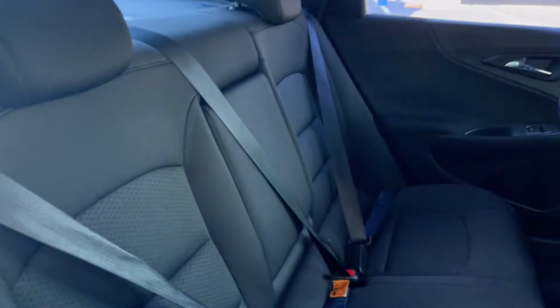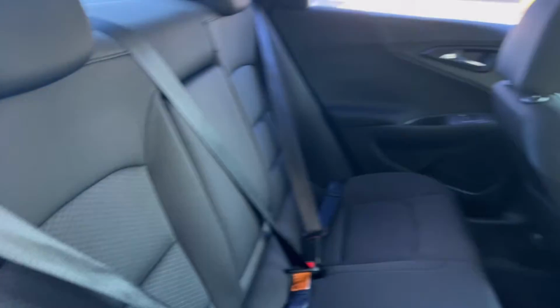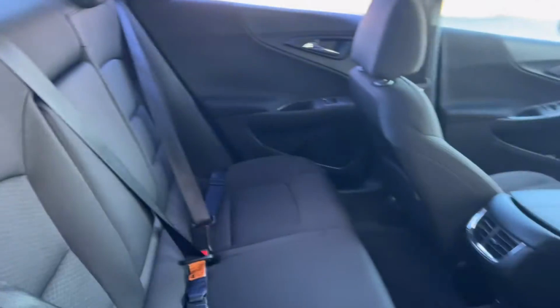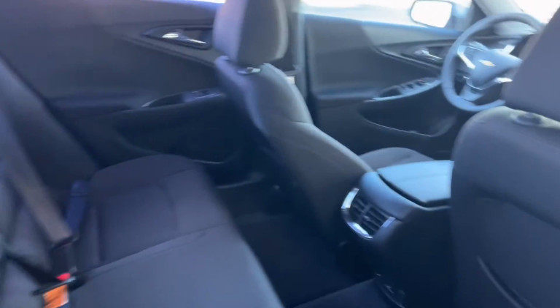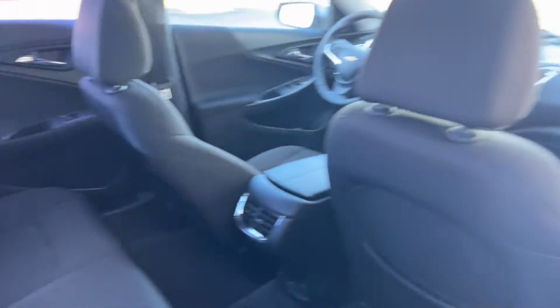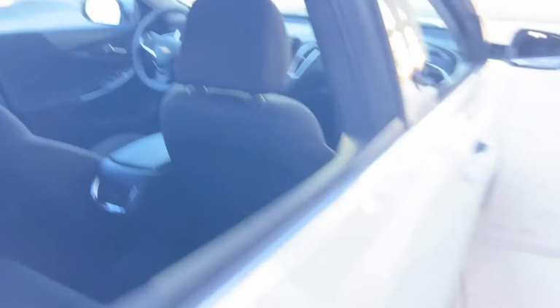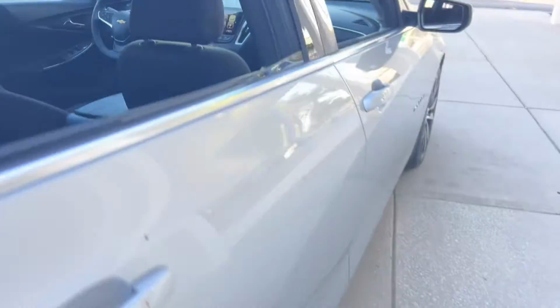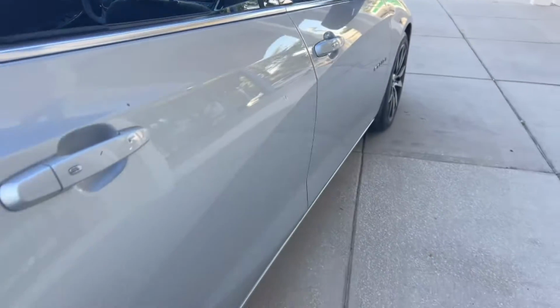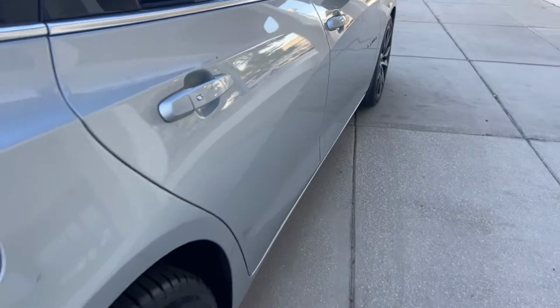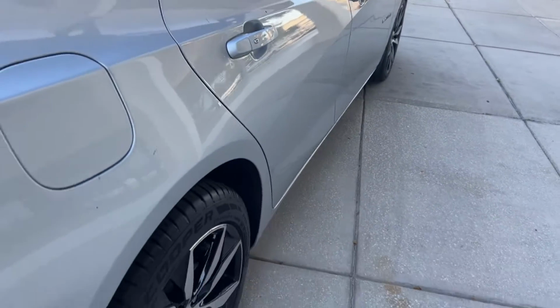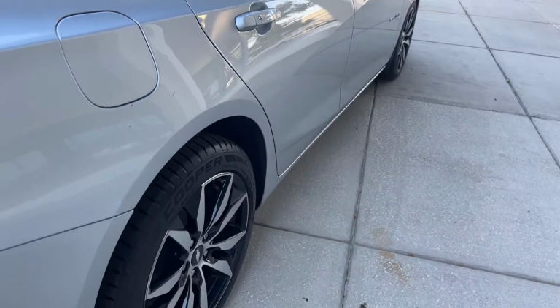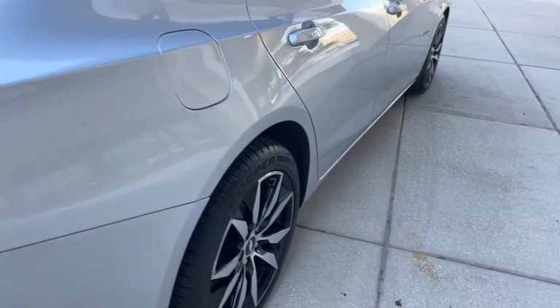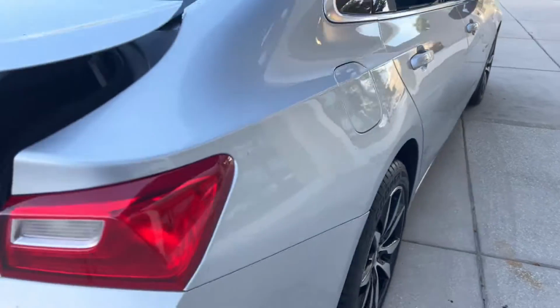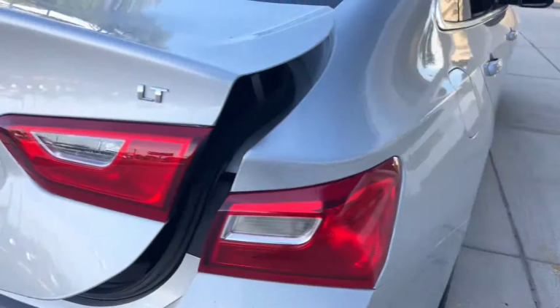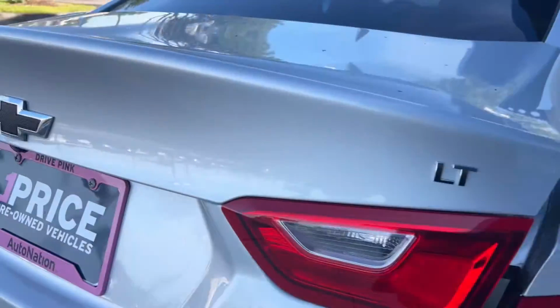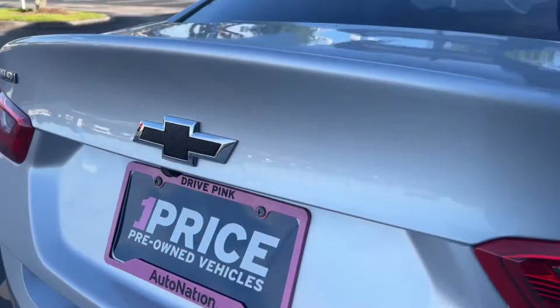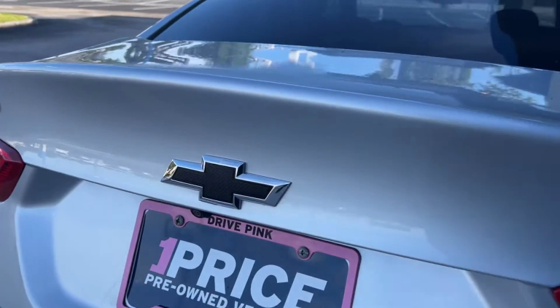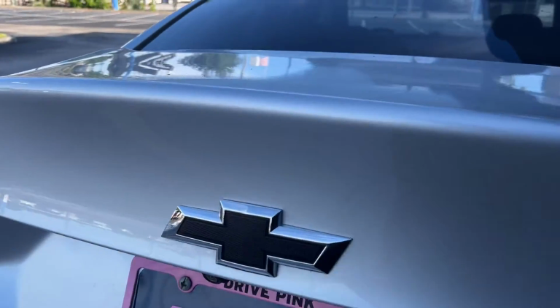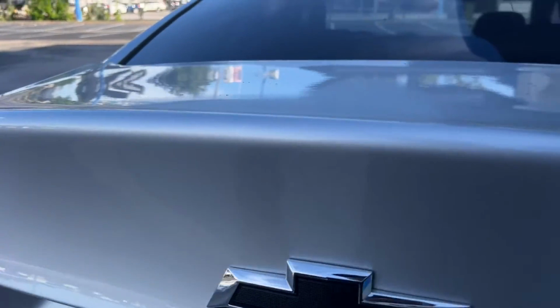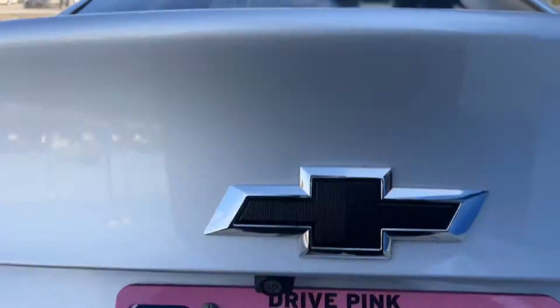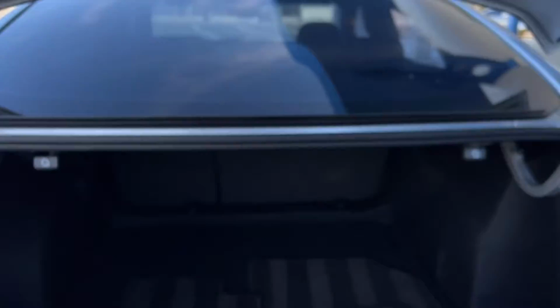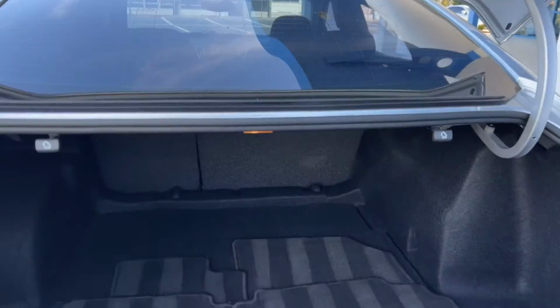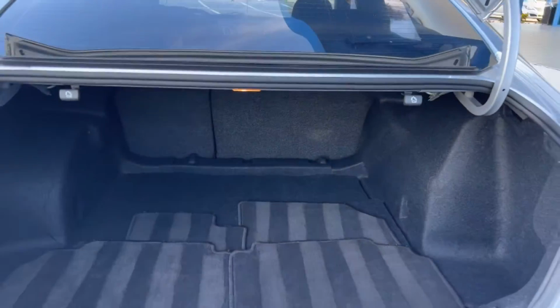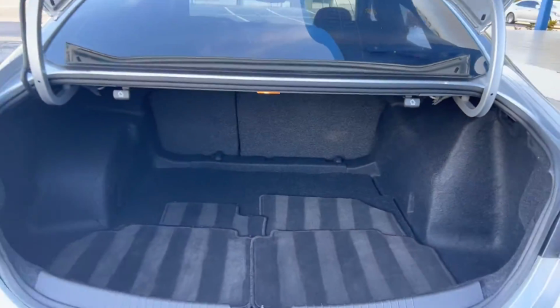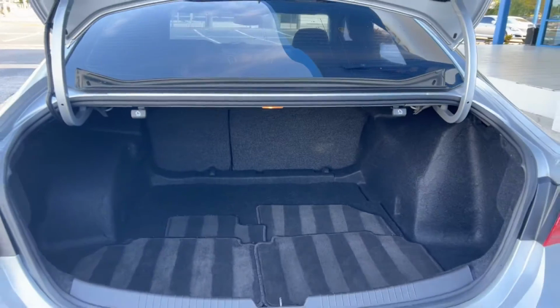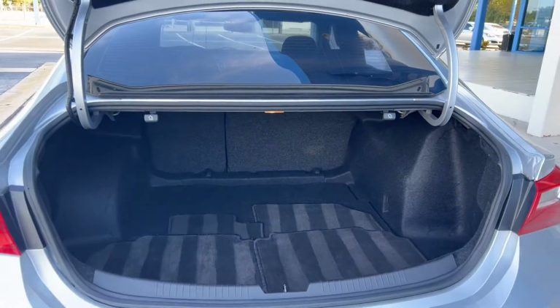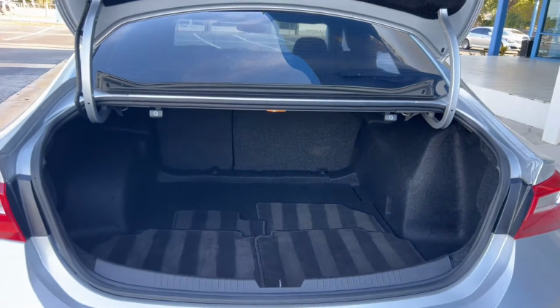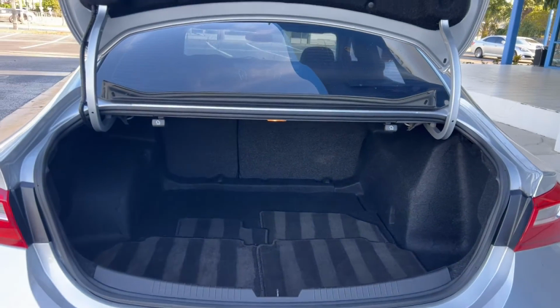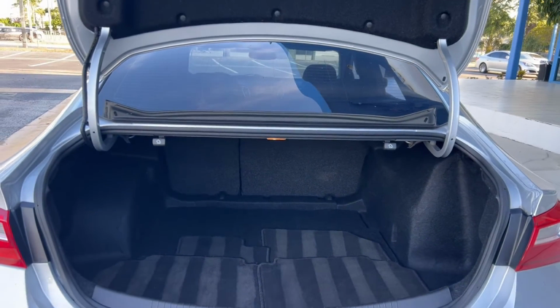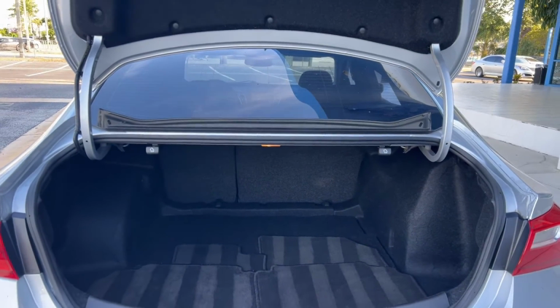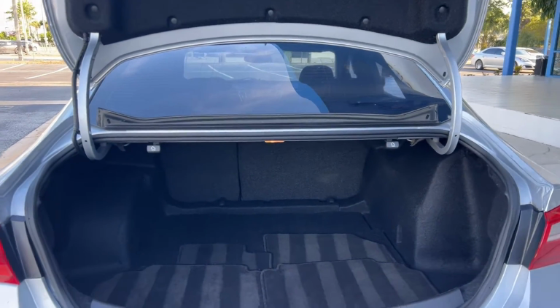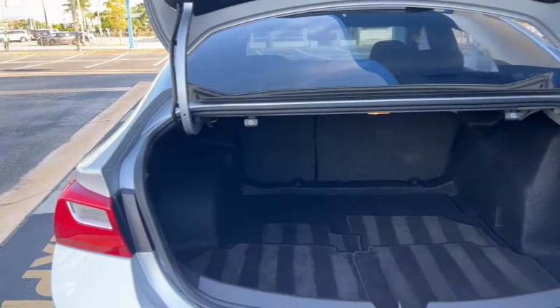Let's look at the rear seat. Aluminum wheels, backup camera, large trunk, and the rear seat folds down for additional storage.